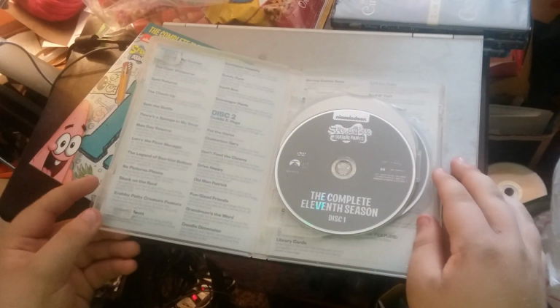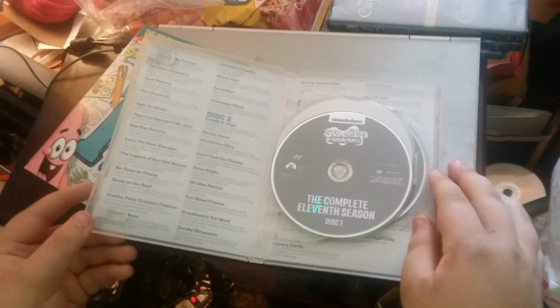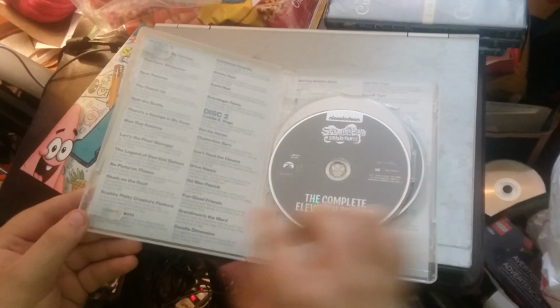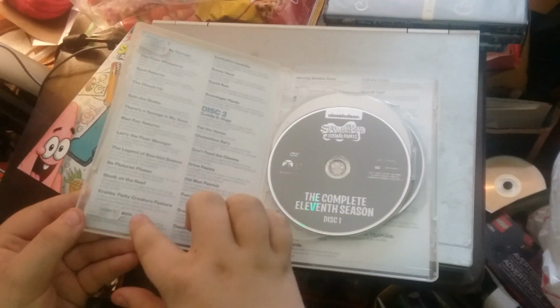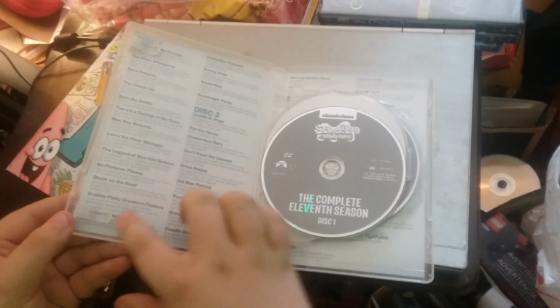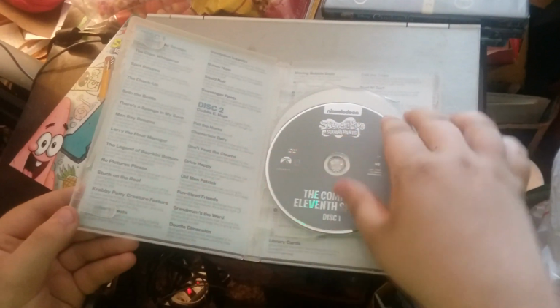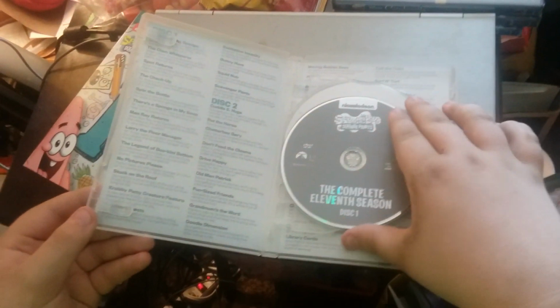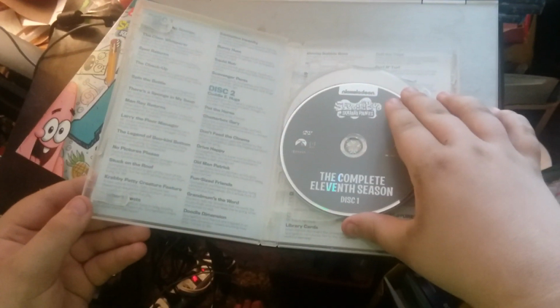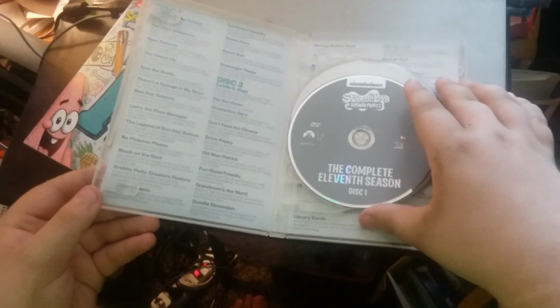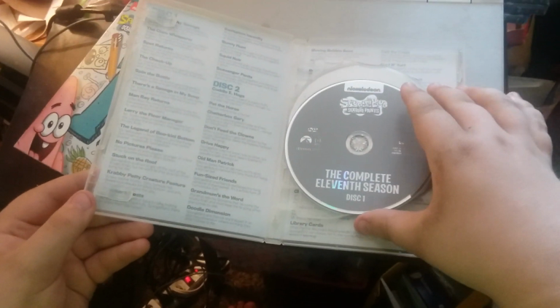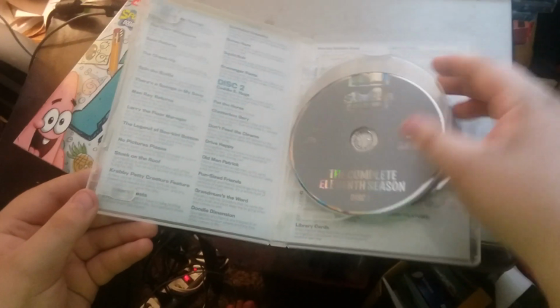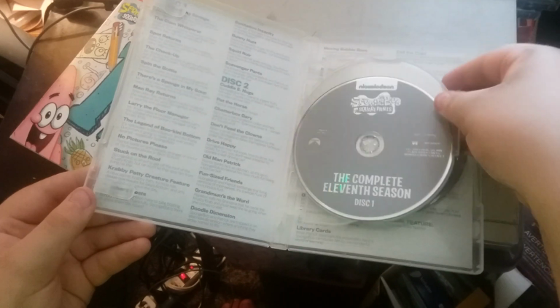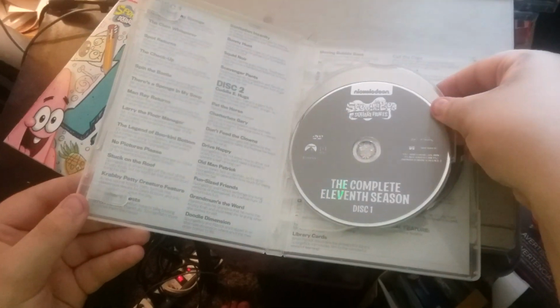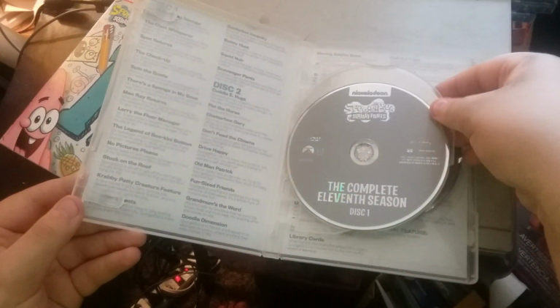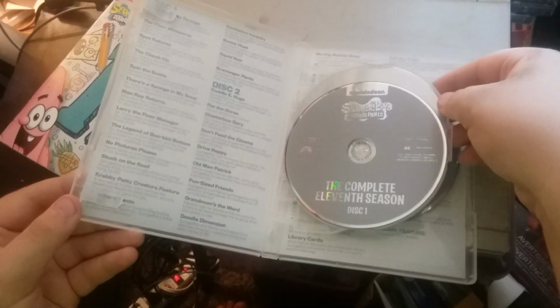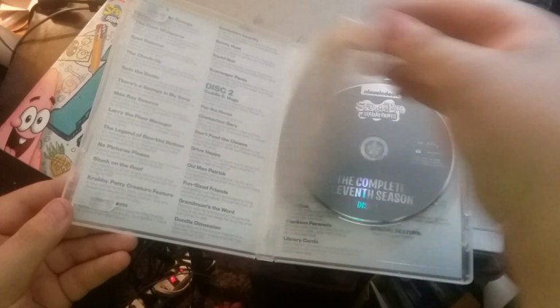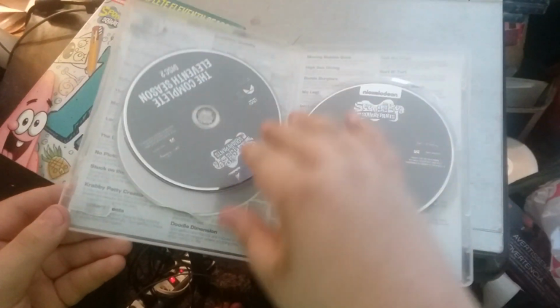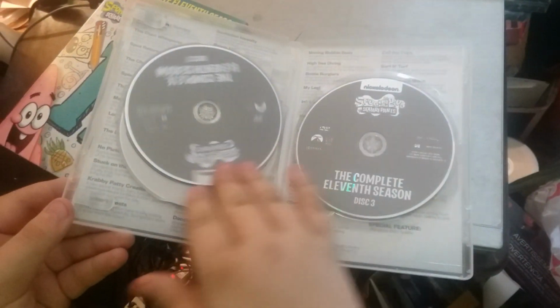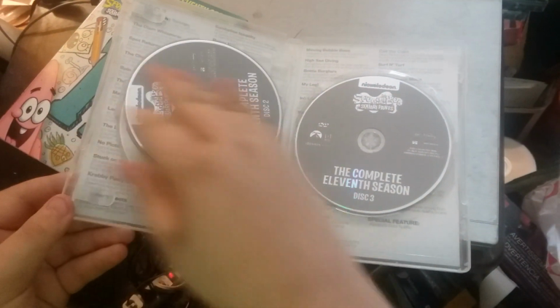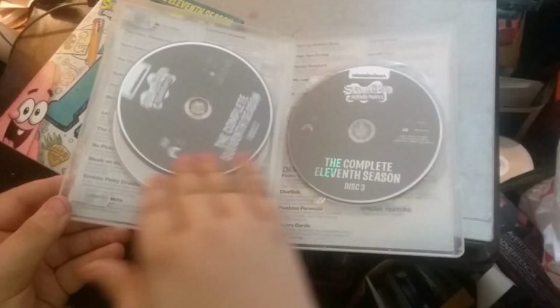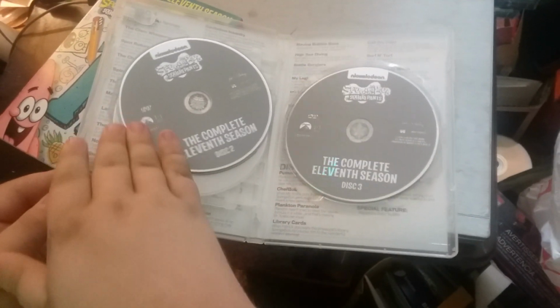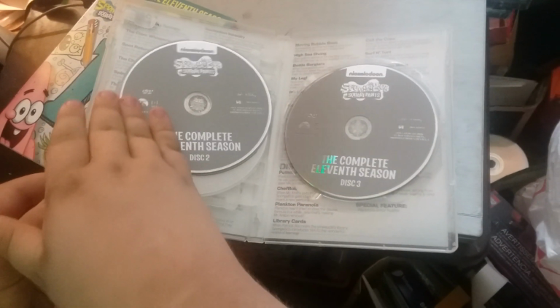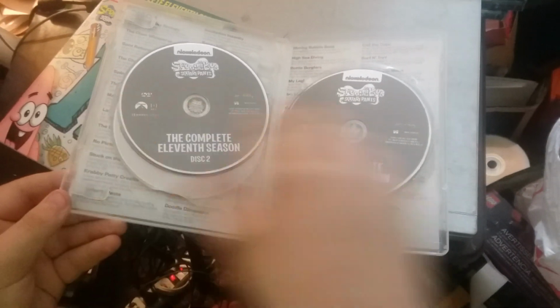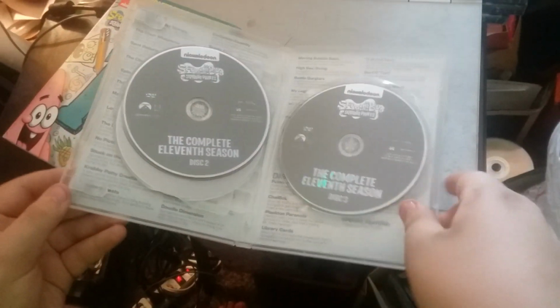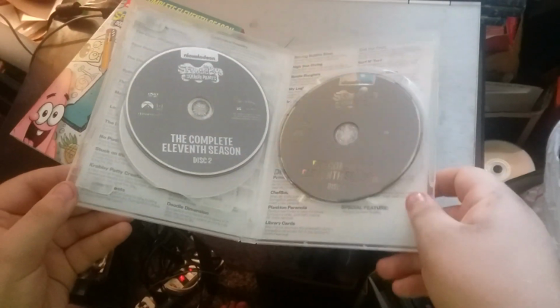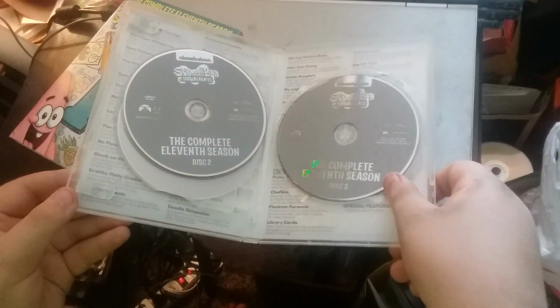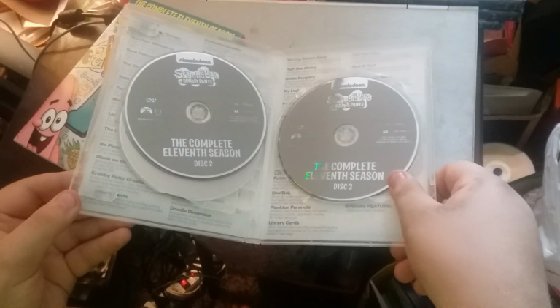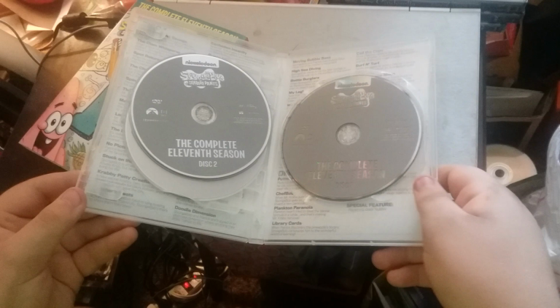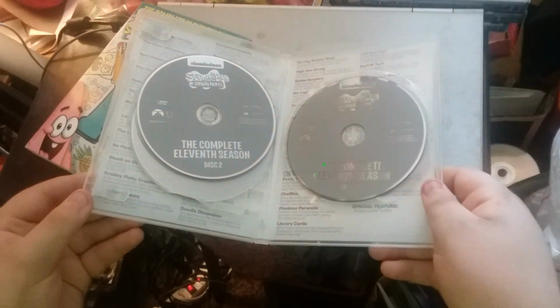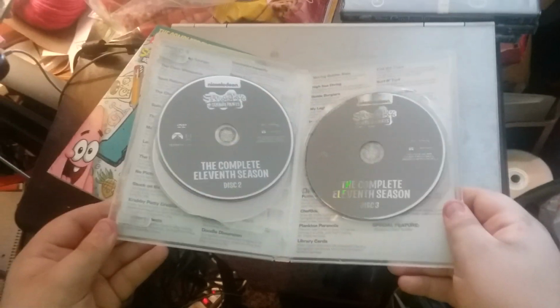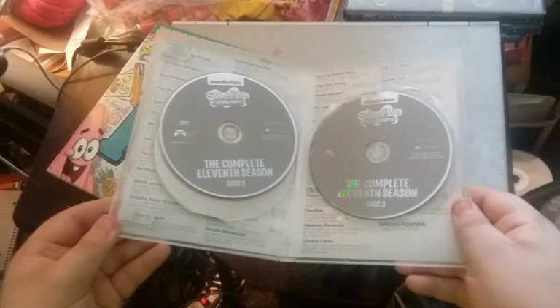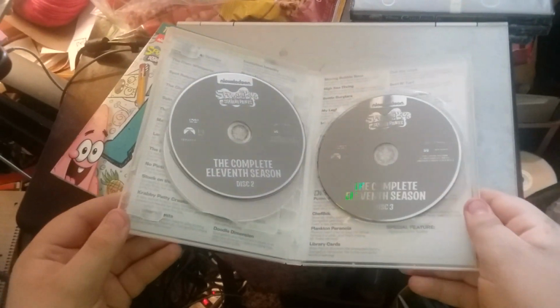We've got no inserts, but here's disc 1, 2, and 3, with plain grey artwork.